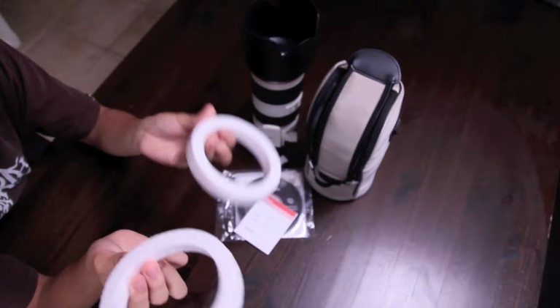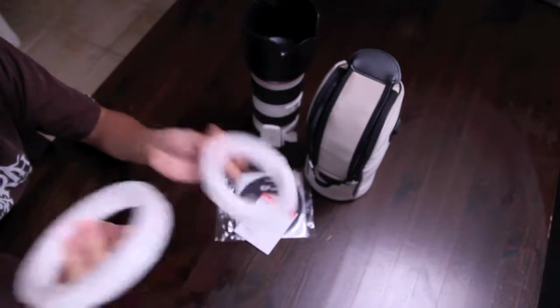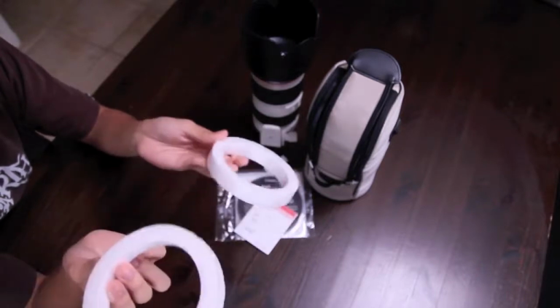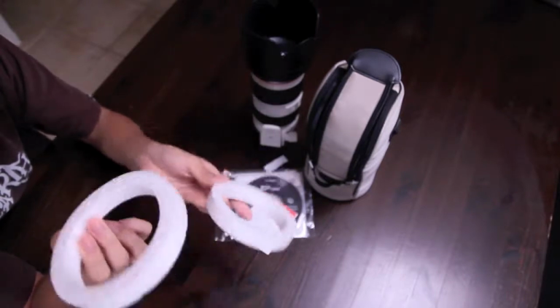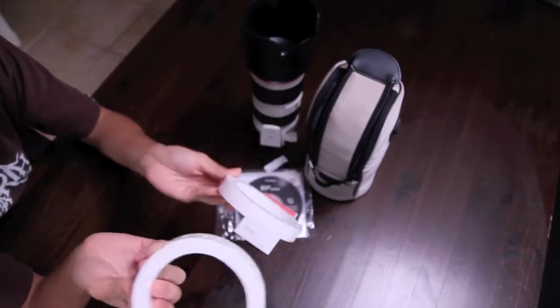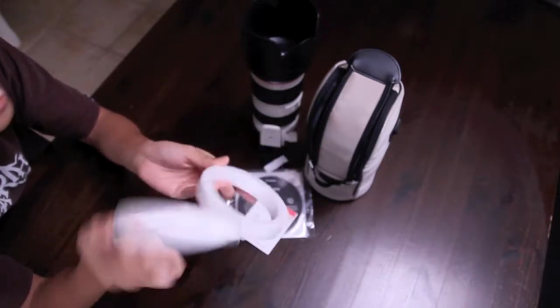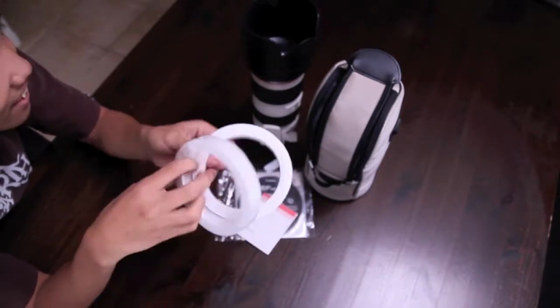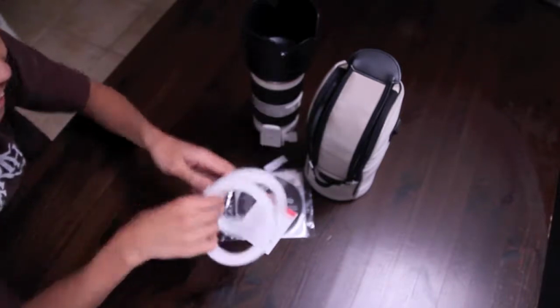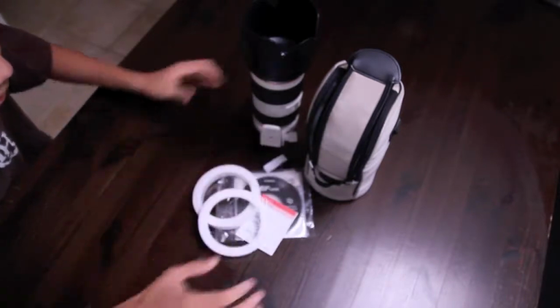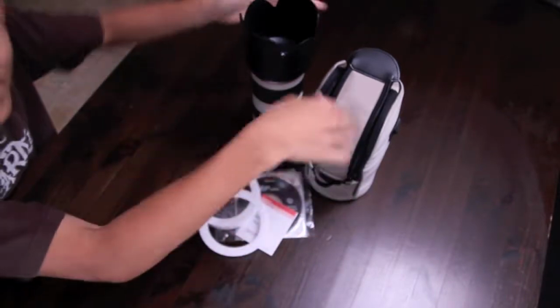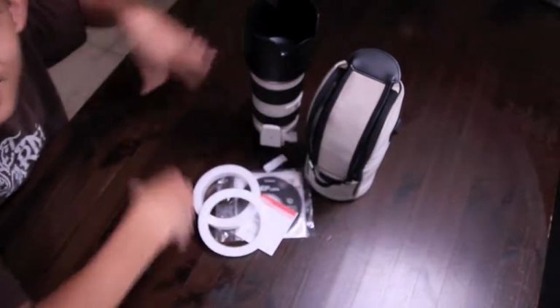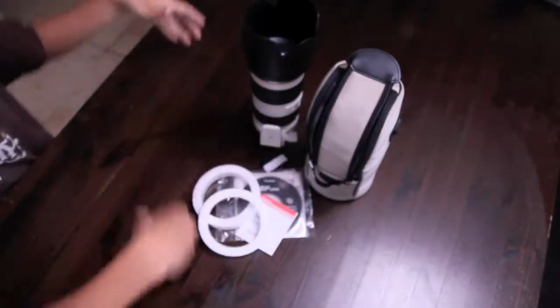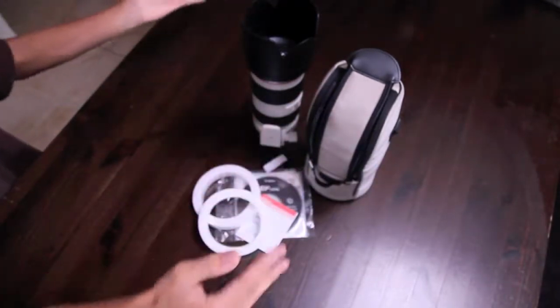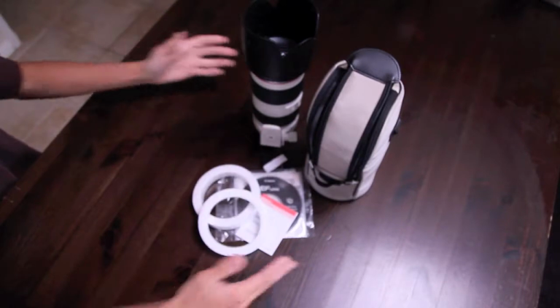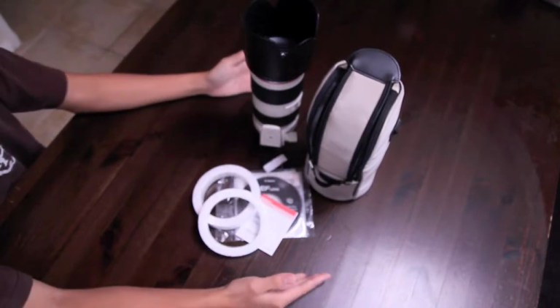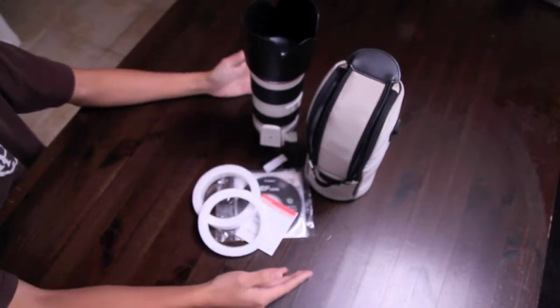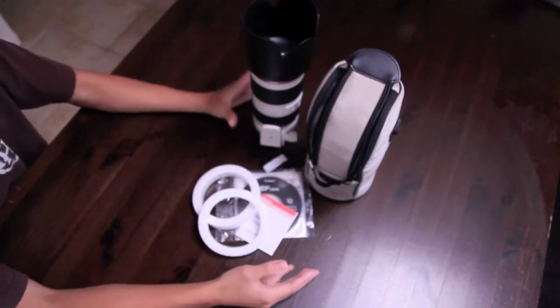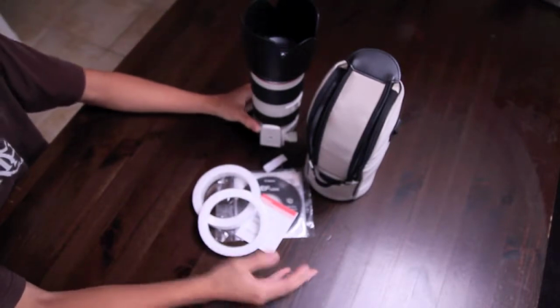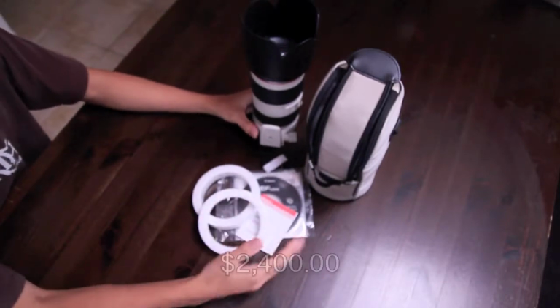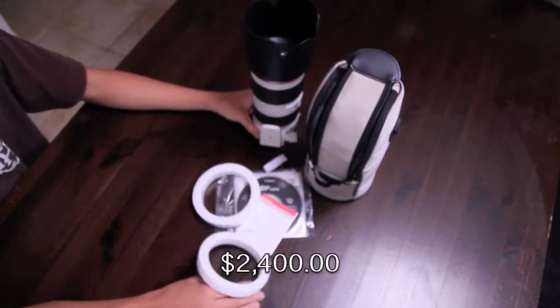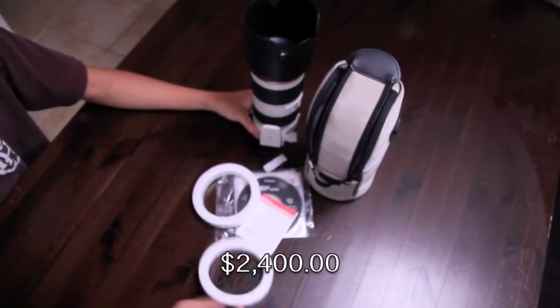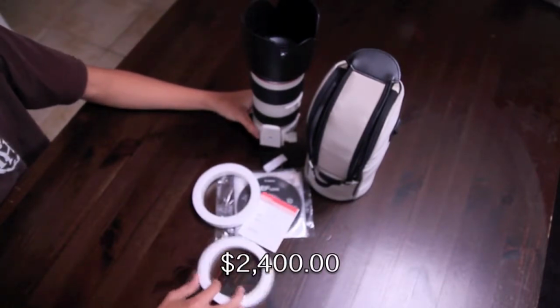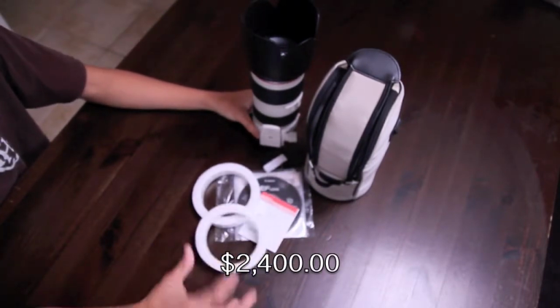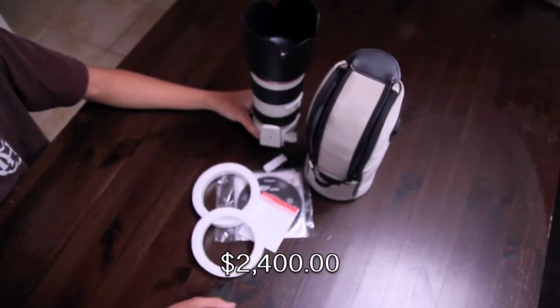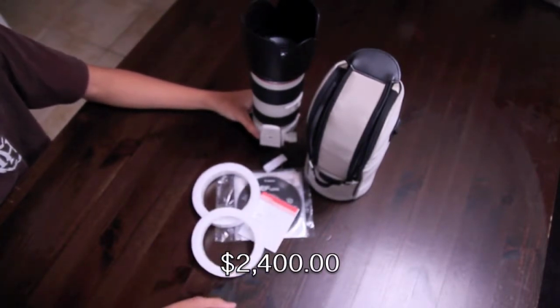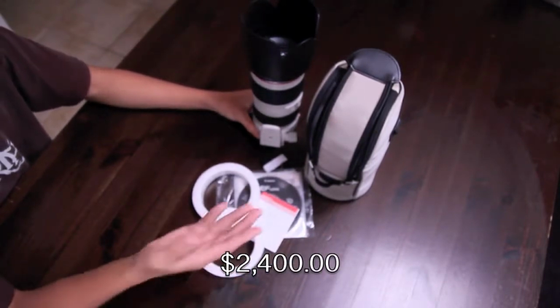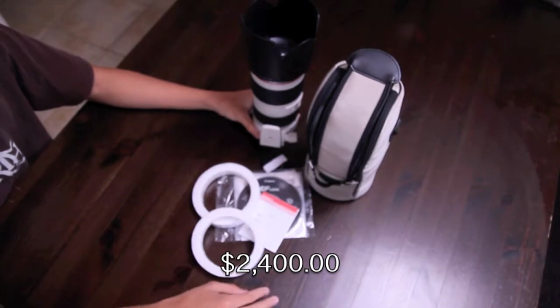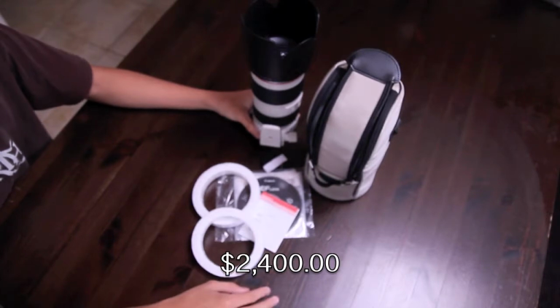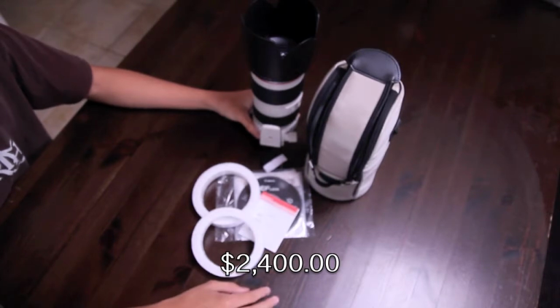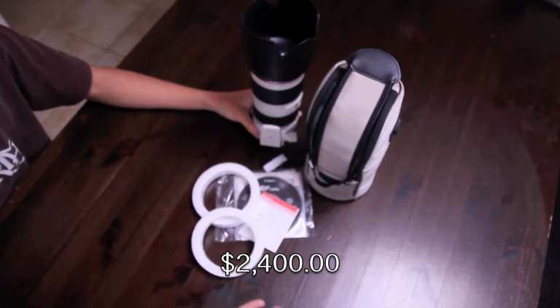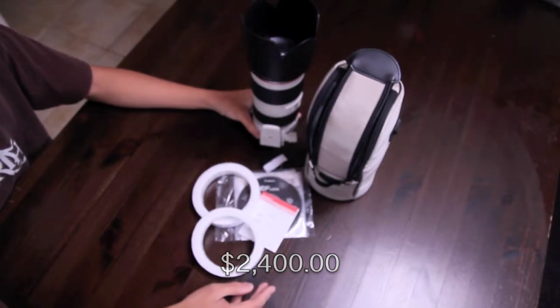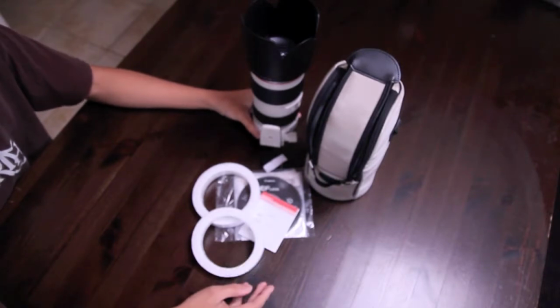How could you get a better deal? Look at all this wonderful goodies for only $2,400. You could buy how much tacos from Jack in the Box.